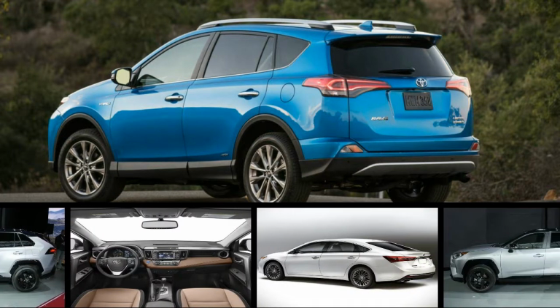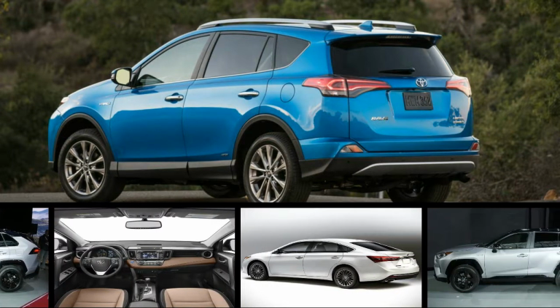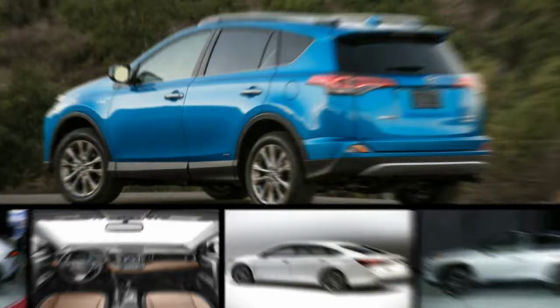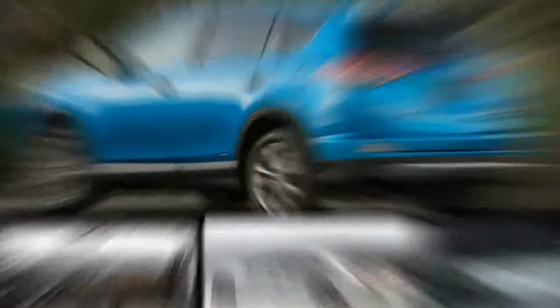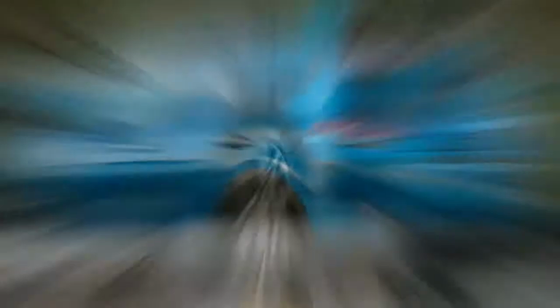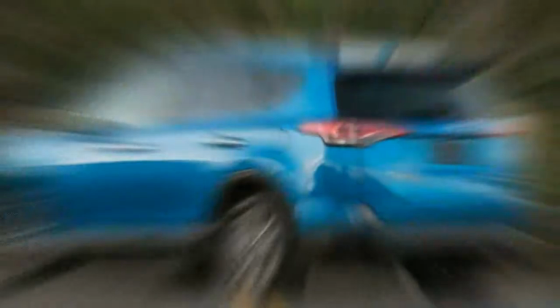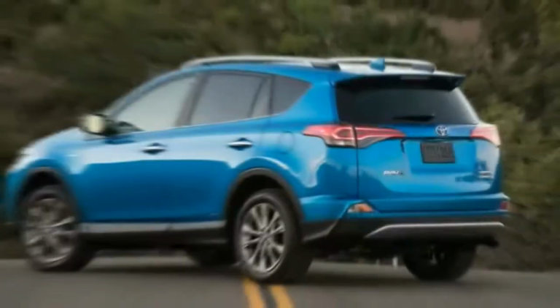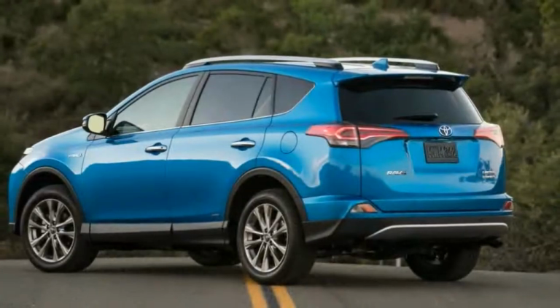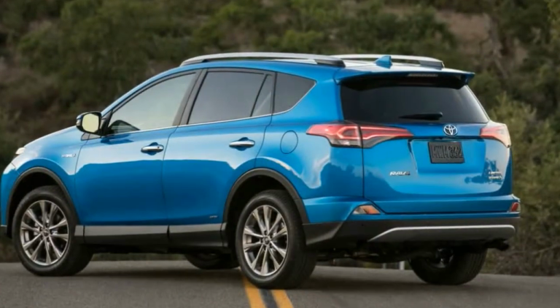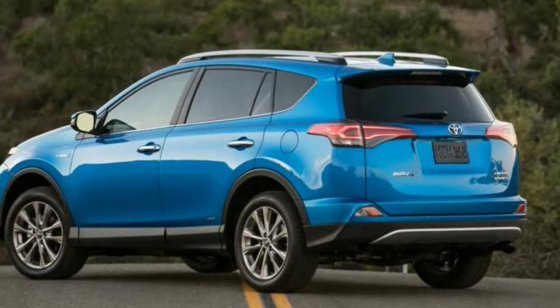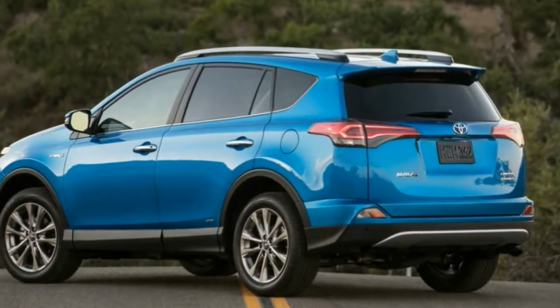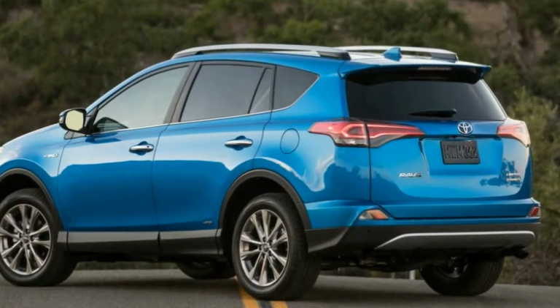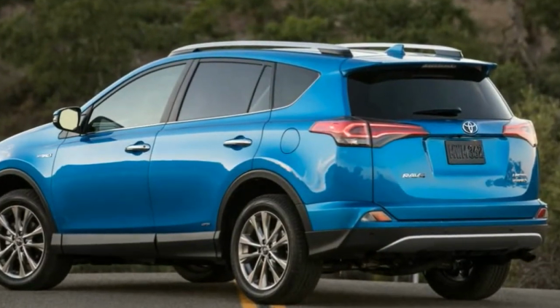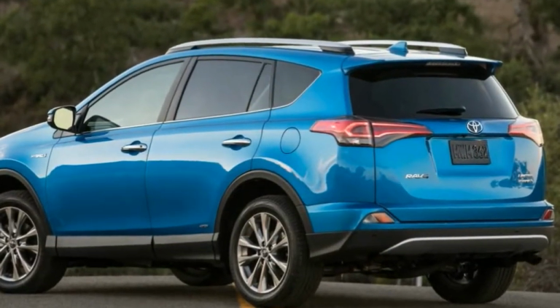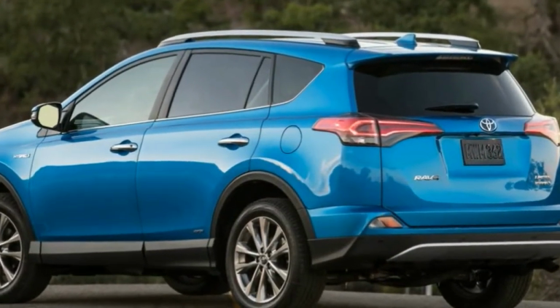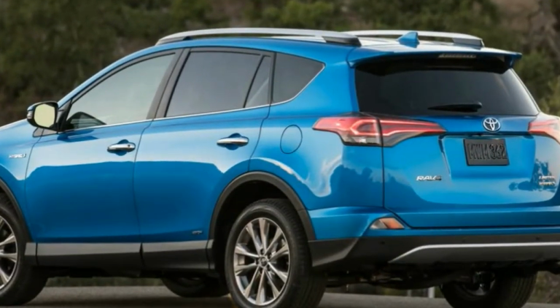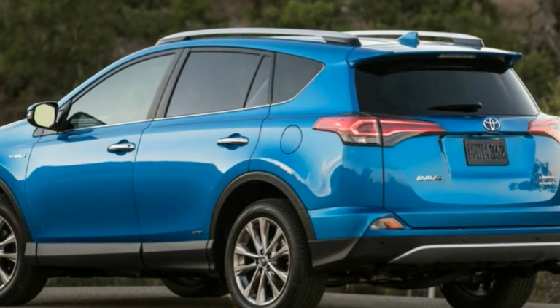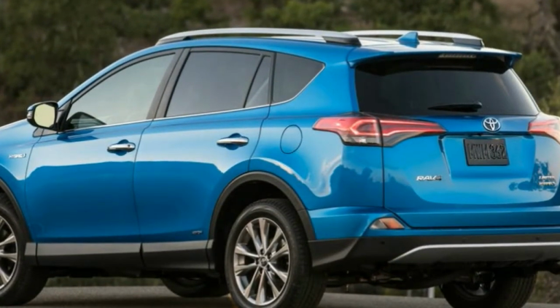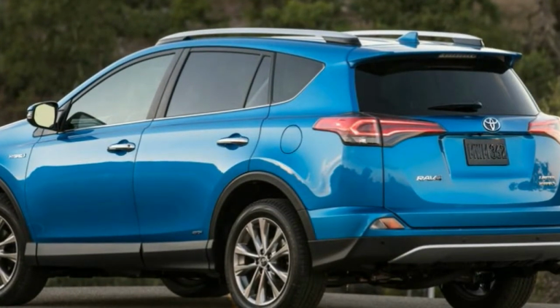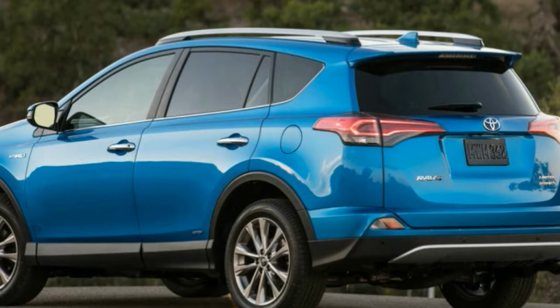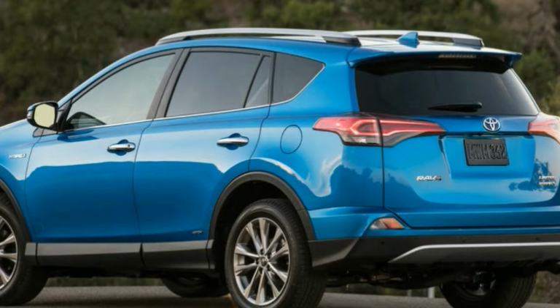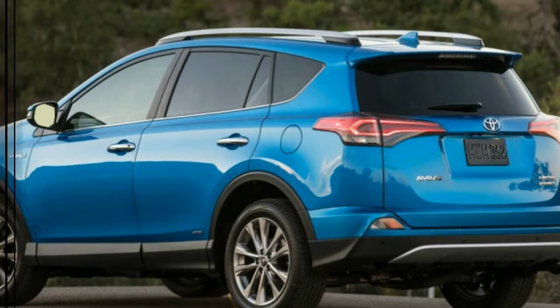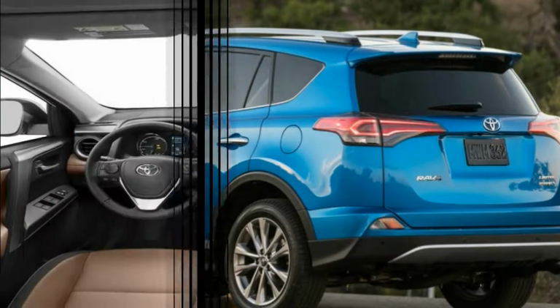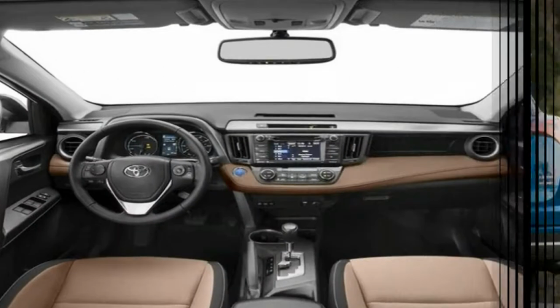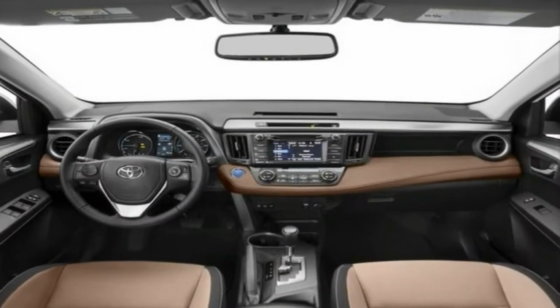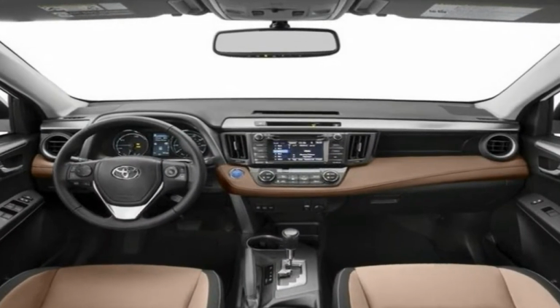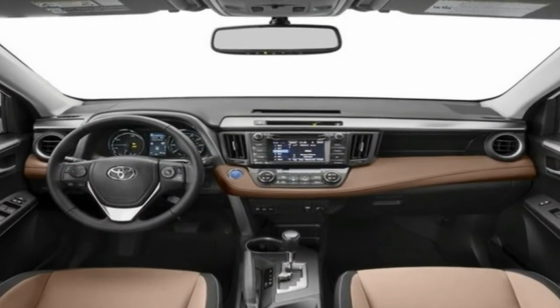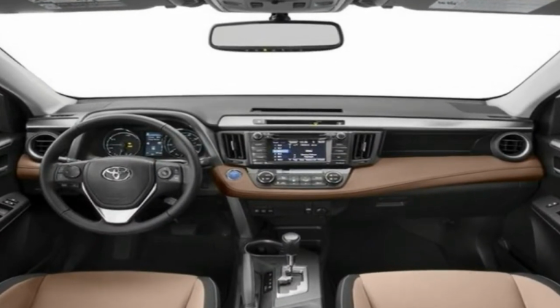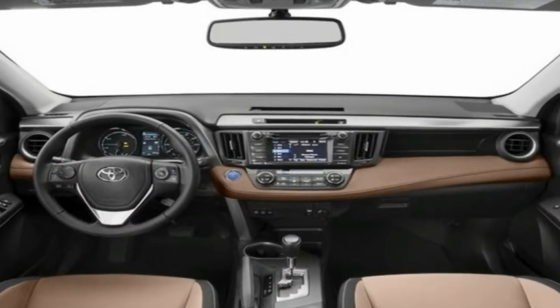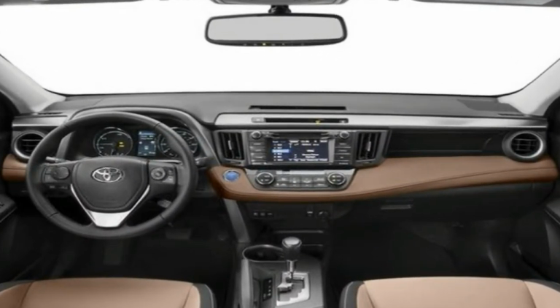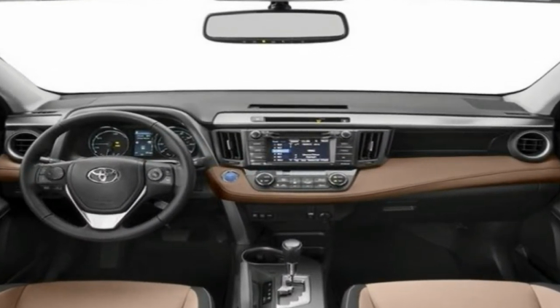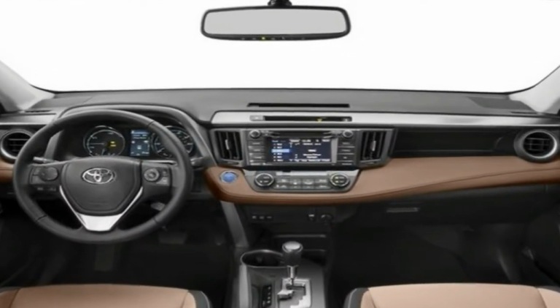As more consumers turn to SUVs and crossovers, the Toyota RAV4 has become an important component in the brand's total sales numbers, as it is now the most popular Toyota.